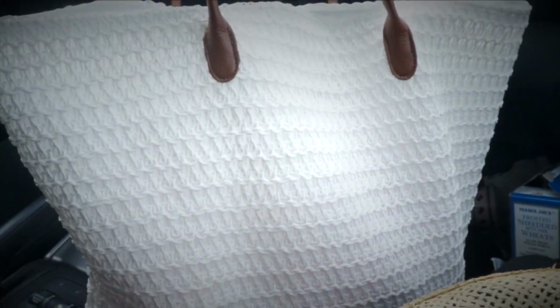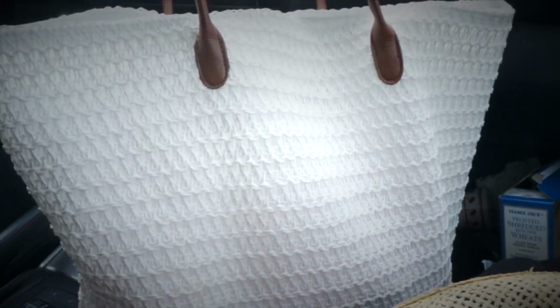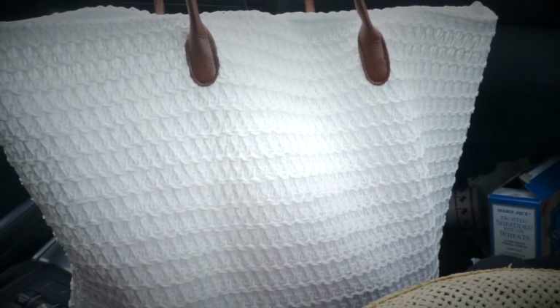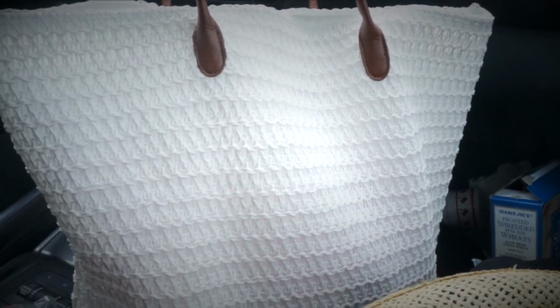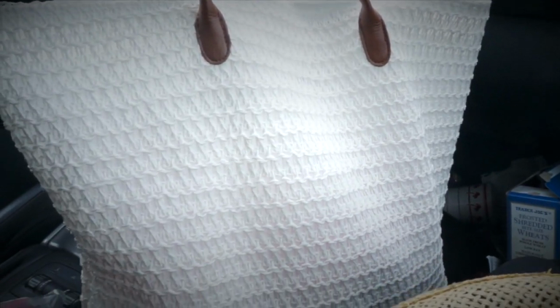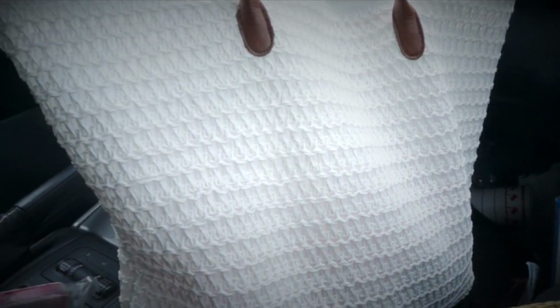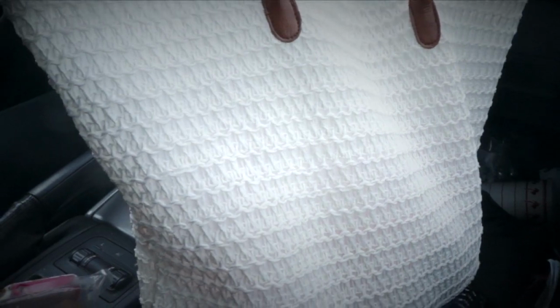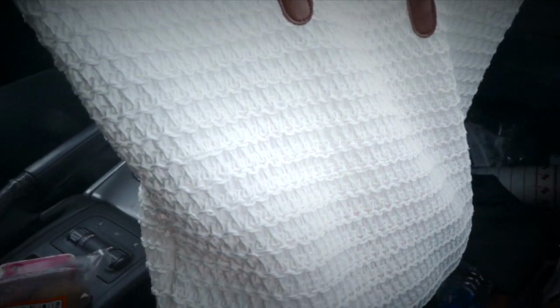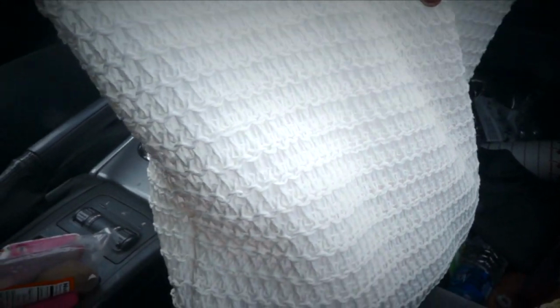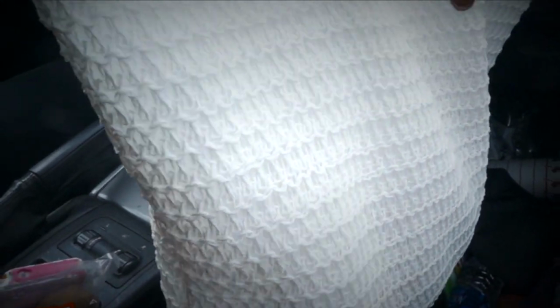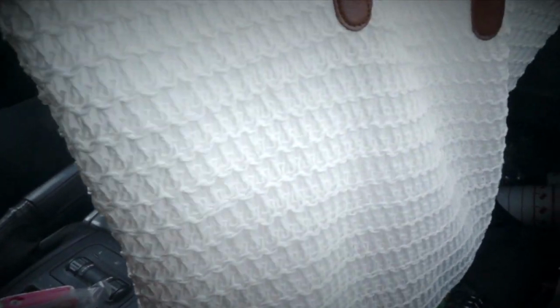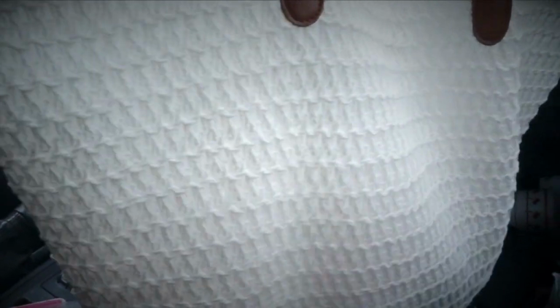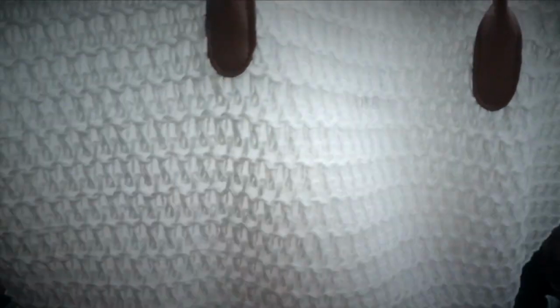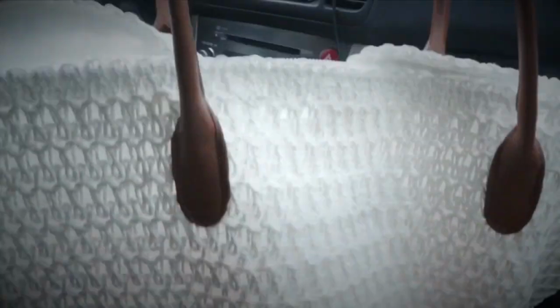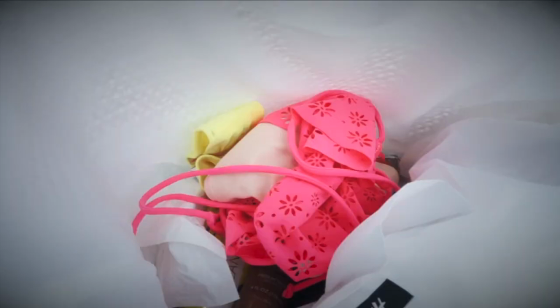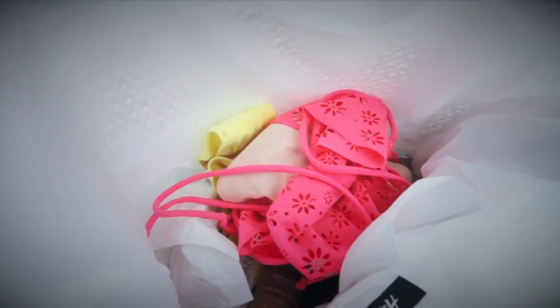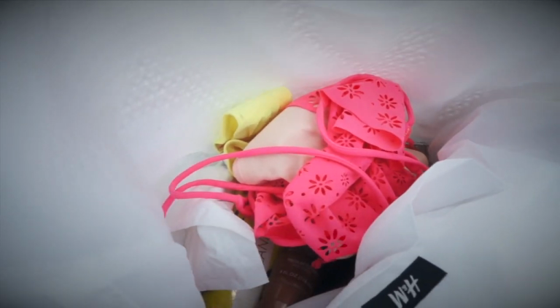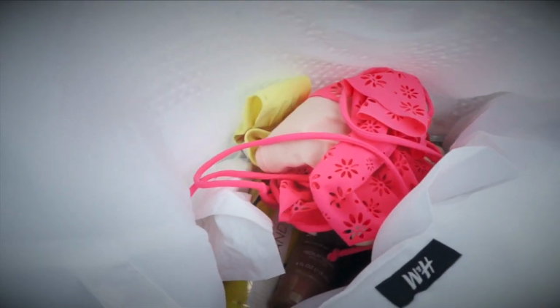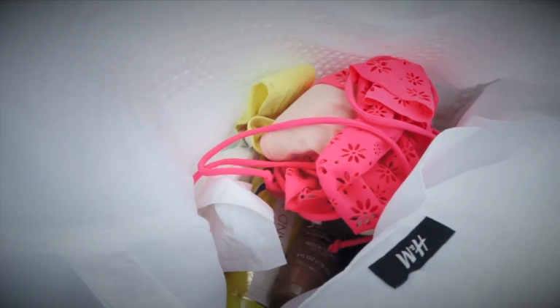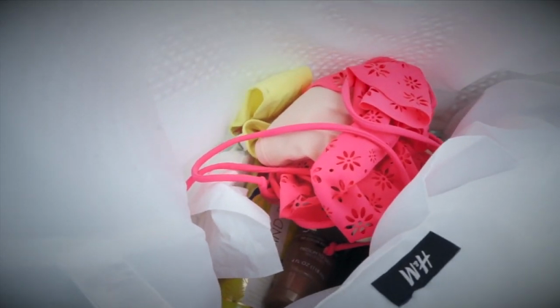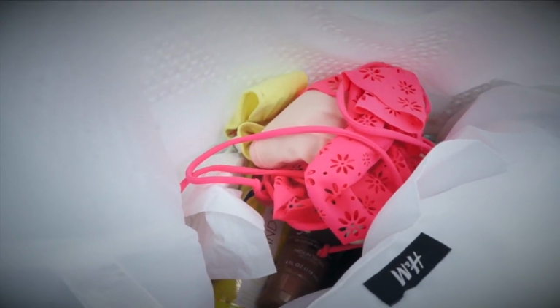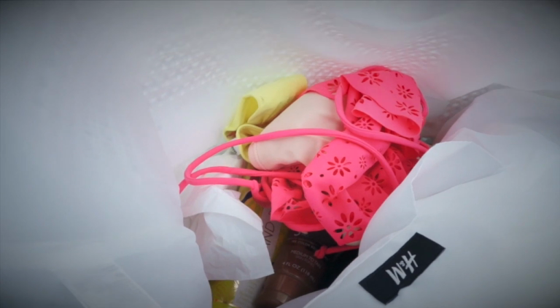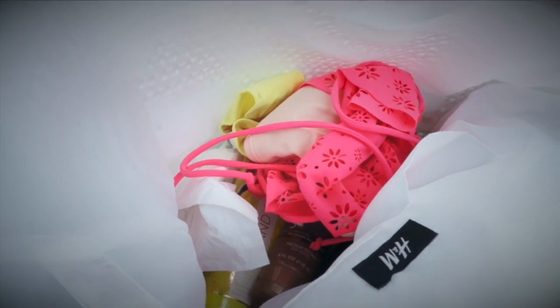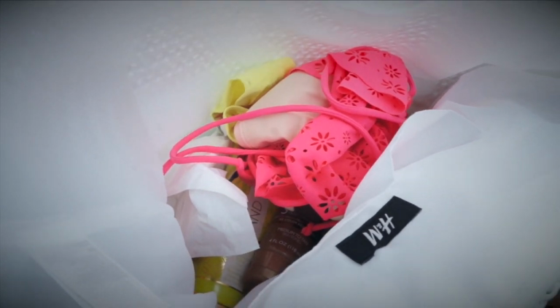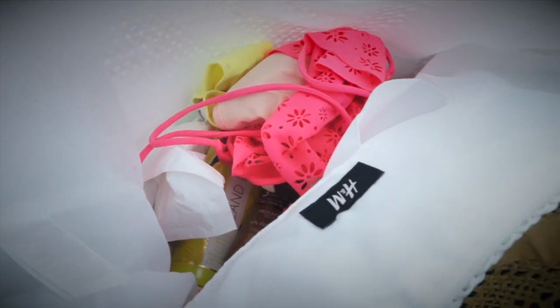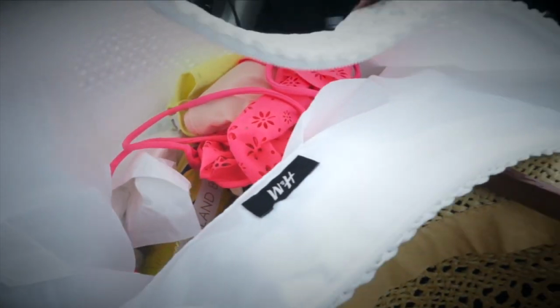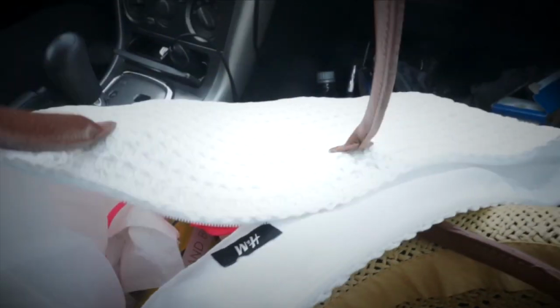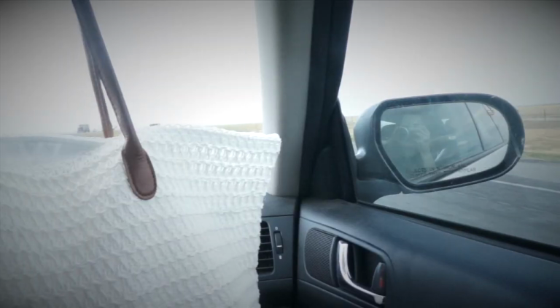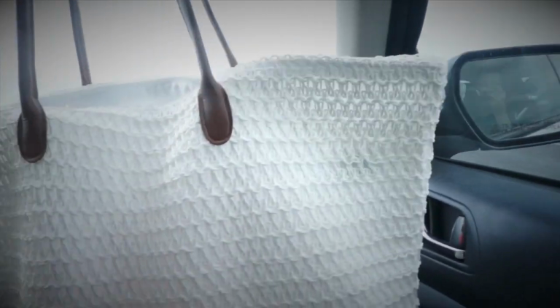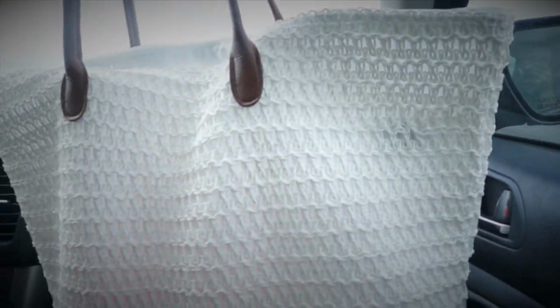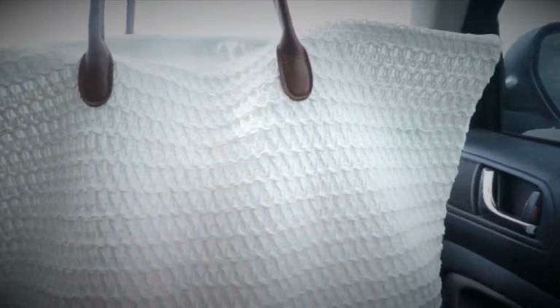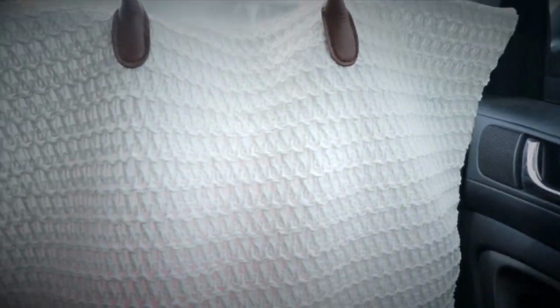You're probably thinking to yourself, what on earth am I going to put all of these things in? Well, I have a solution: get a cute crocheted beach bag like this one from H&M. Super cheap, and super handy.